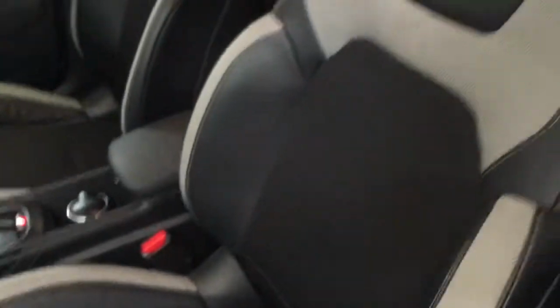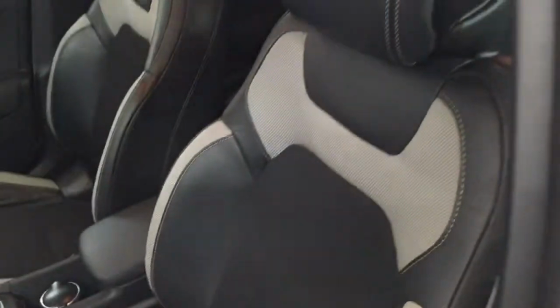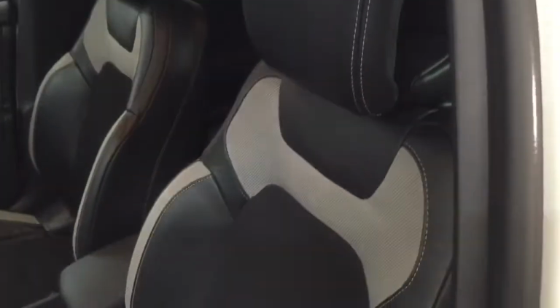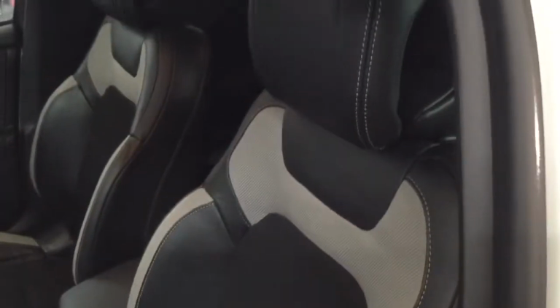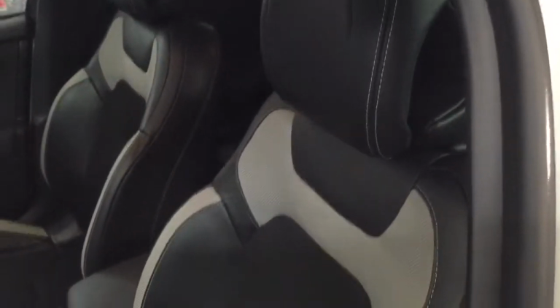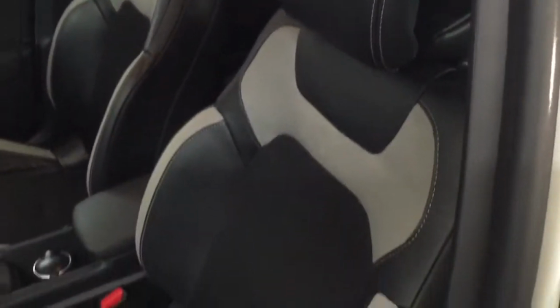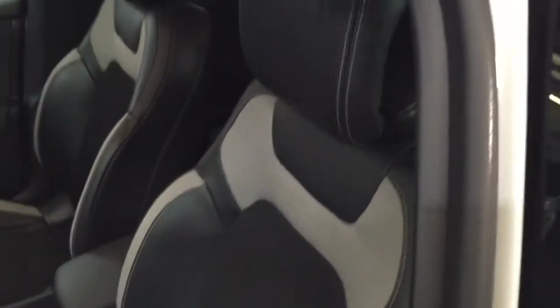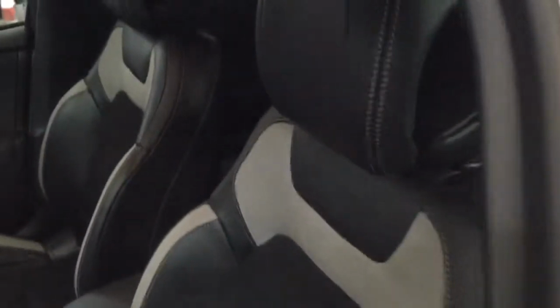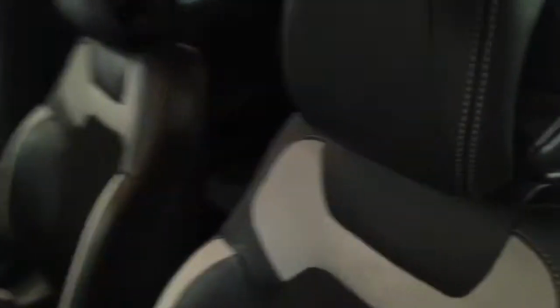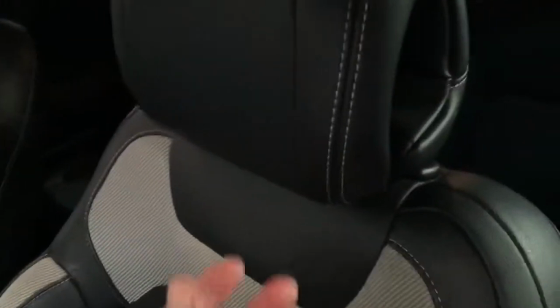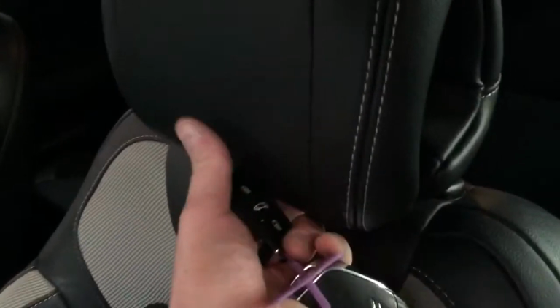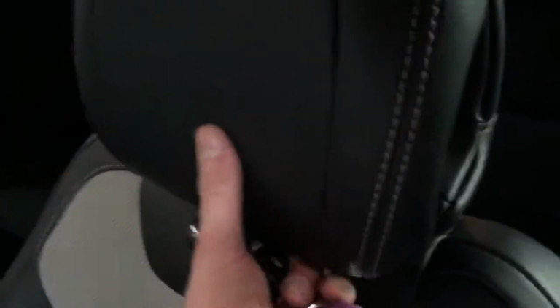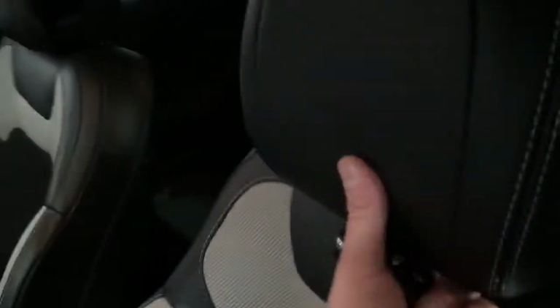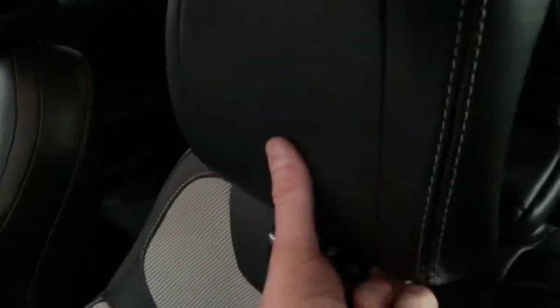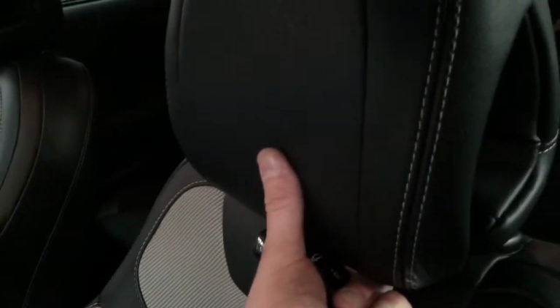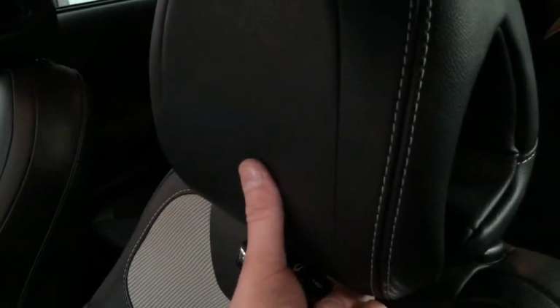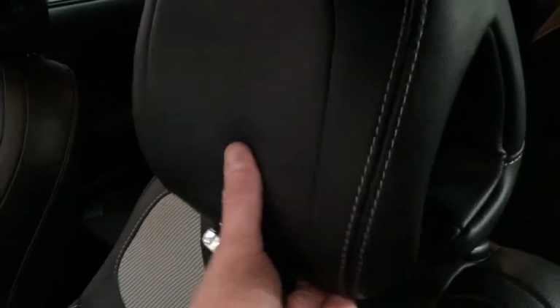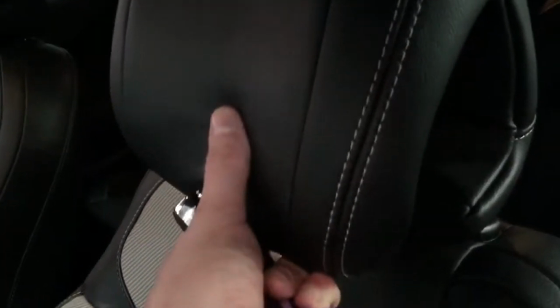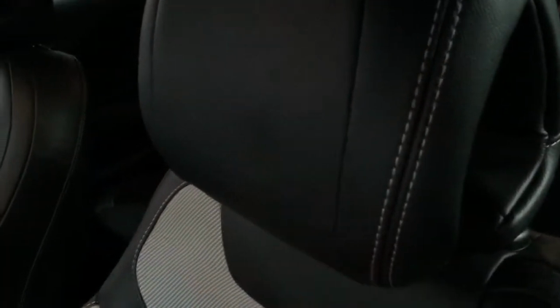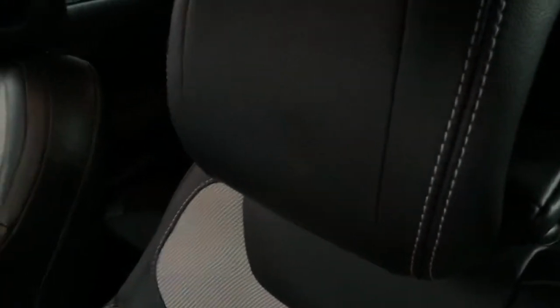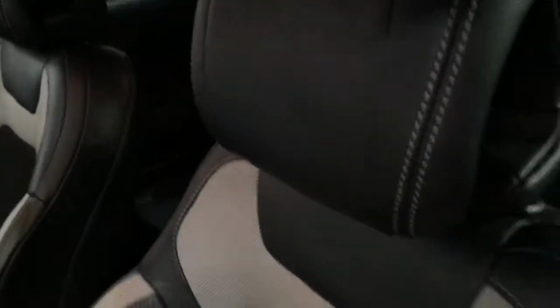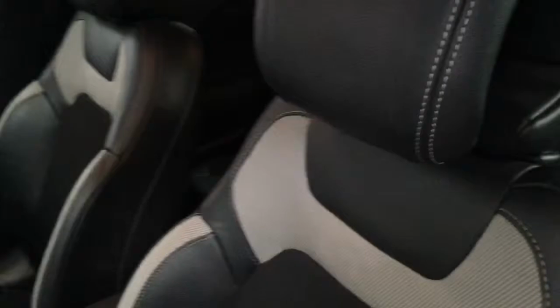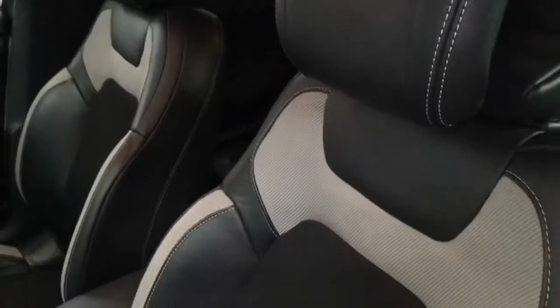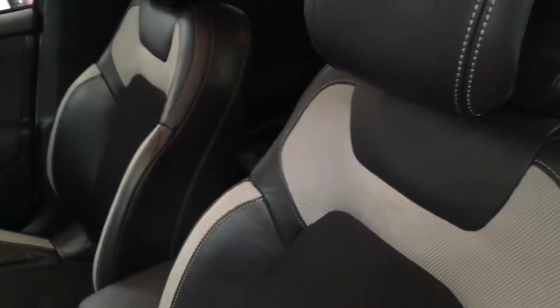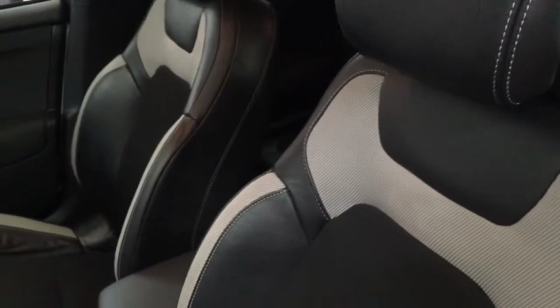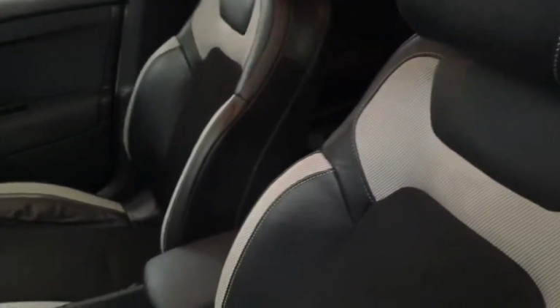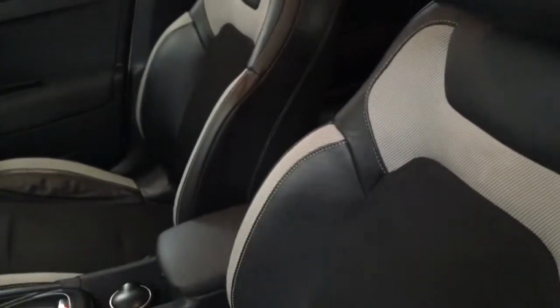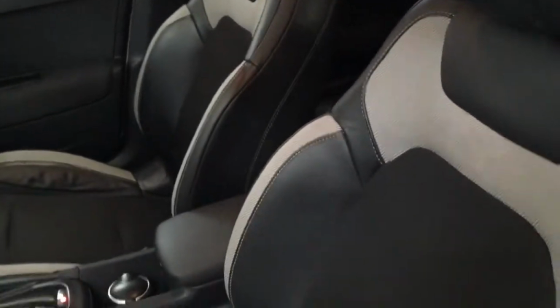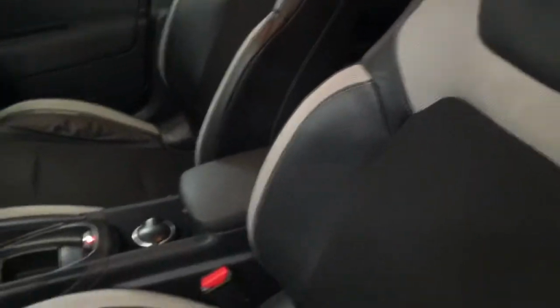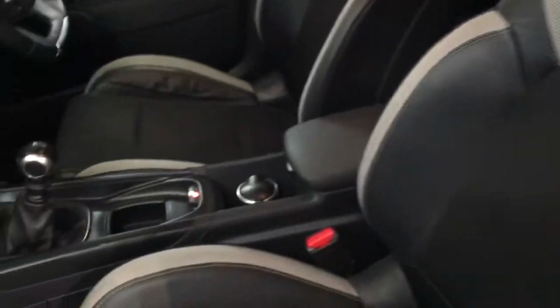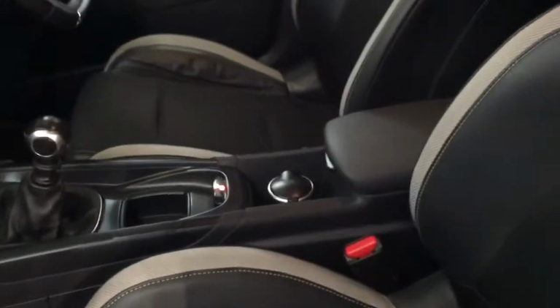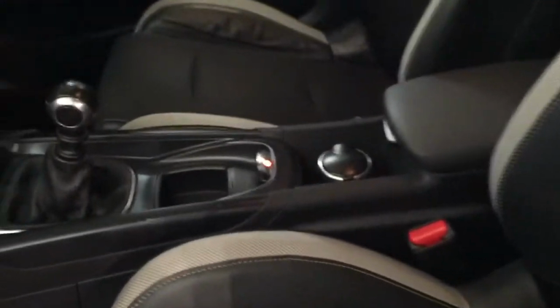If you use the car for business or anything like that, it's also got the anti-whiplash headrest. In the event of an accident, this fires forward and stops your neck from snapping back and getting whiplash. The car is a six speed.